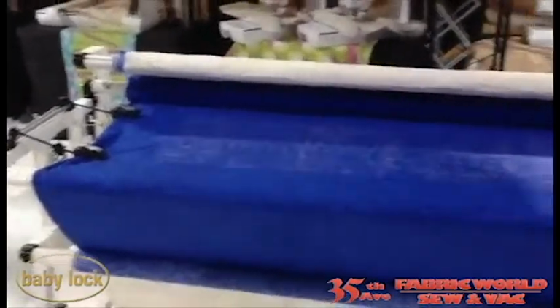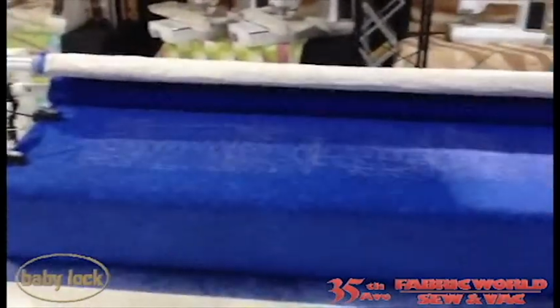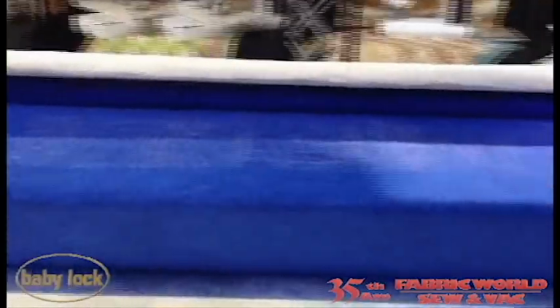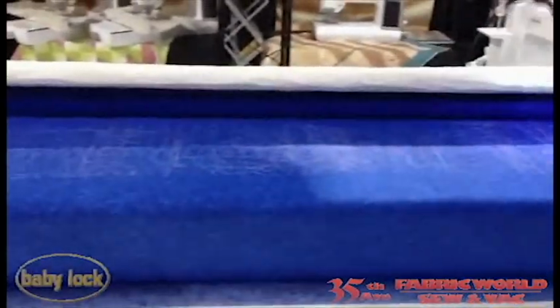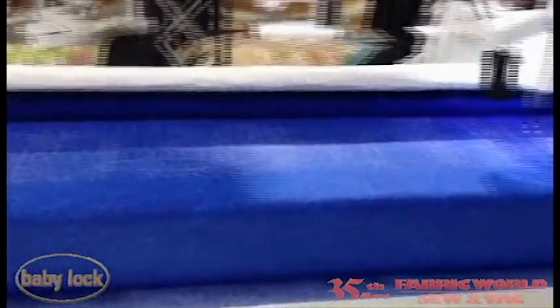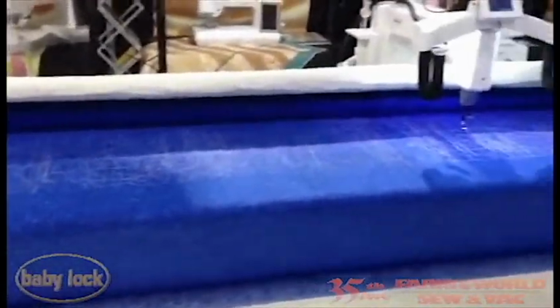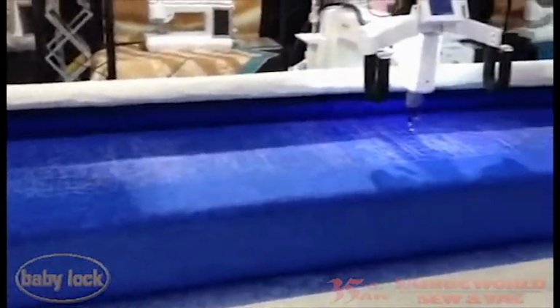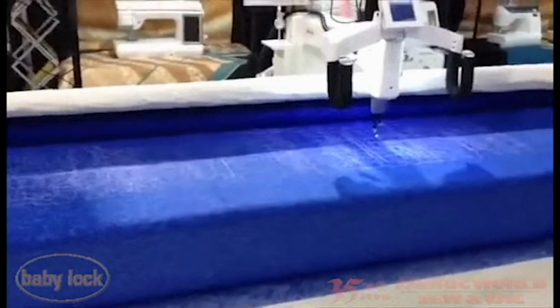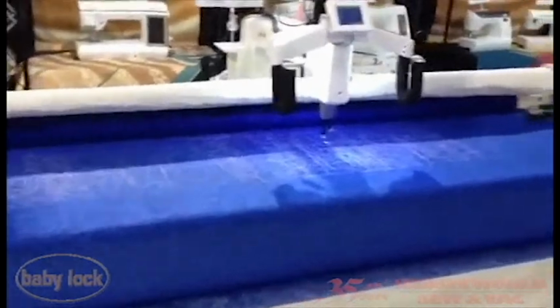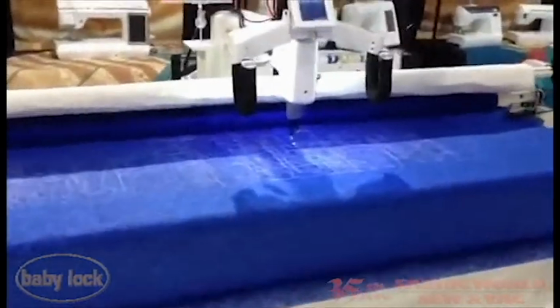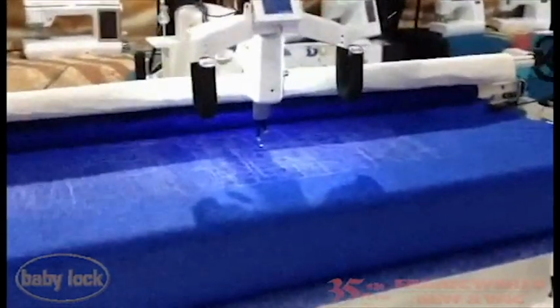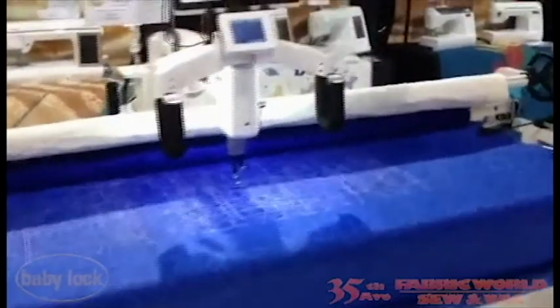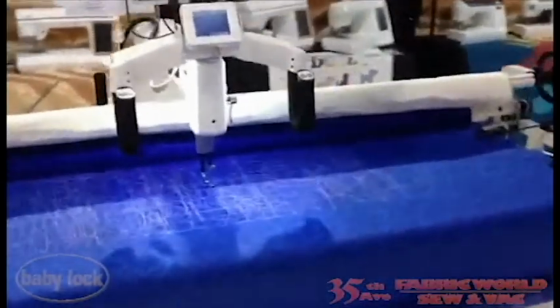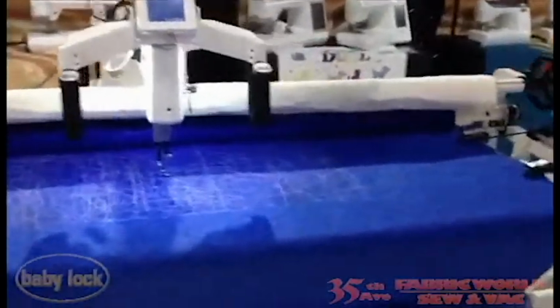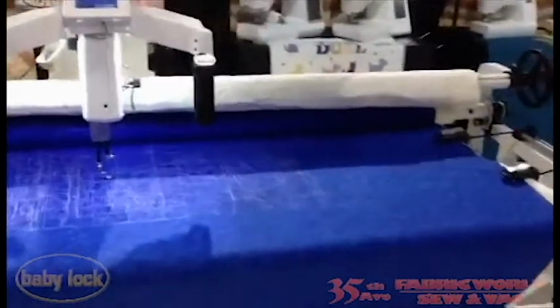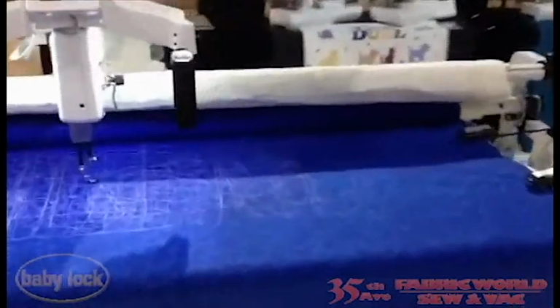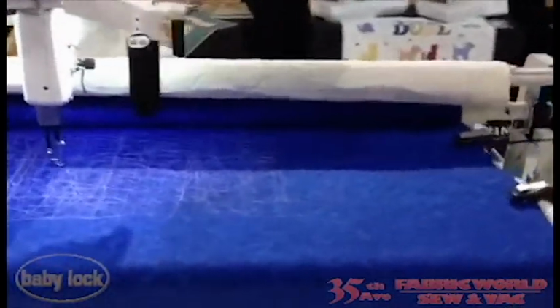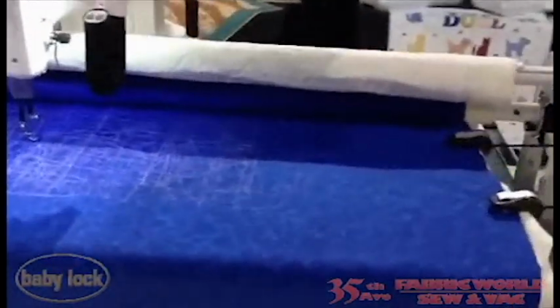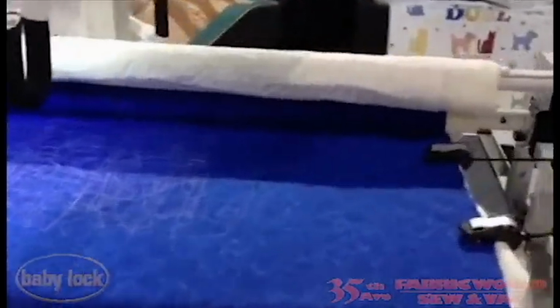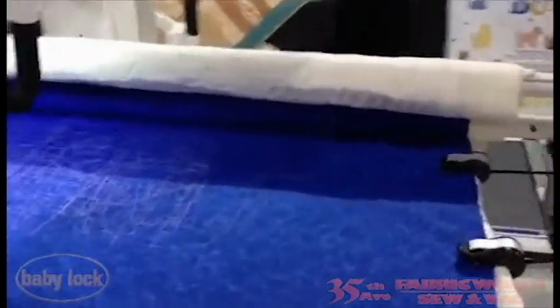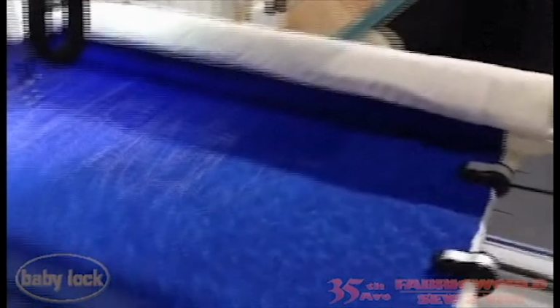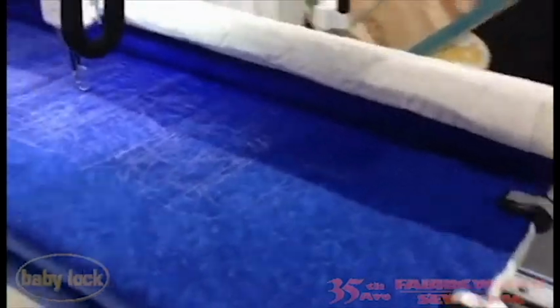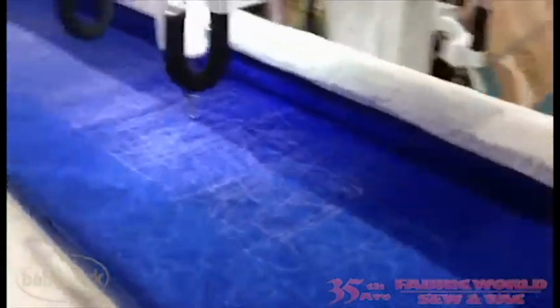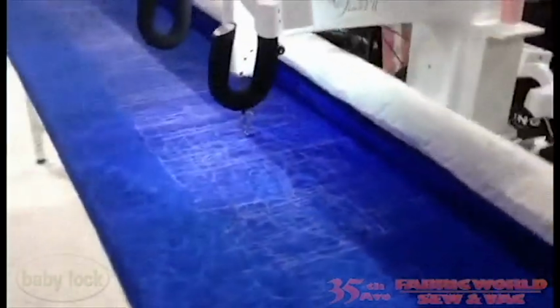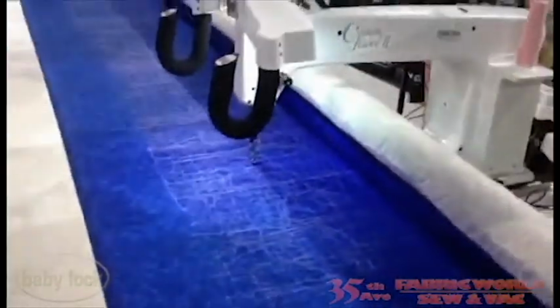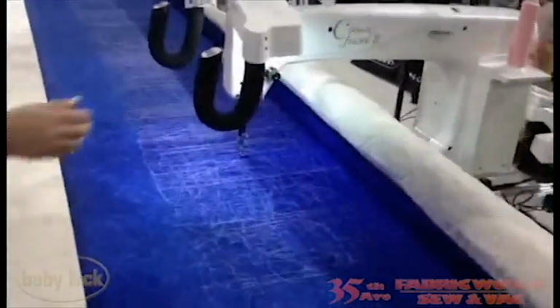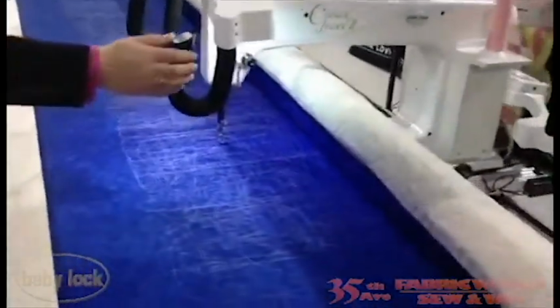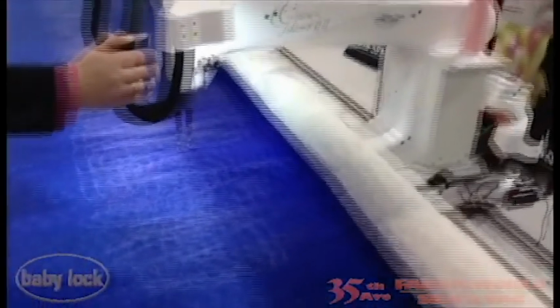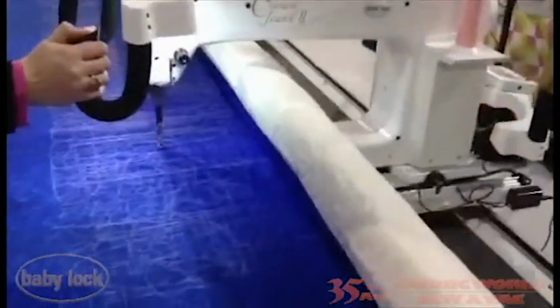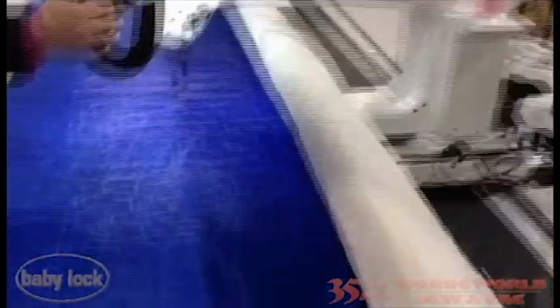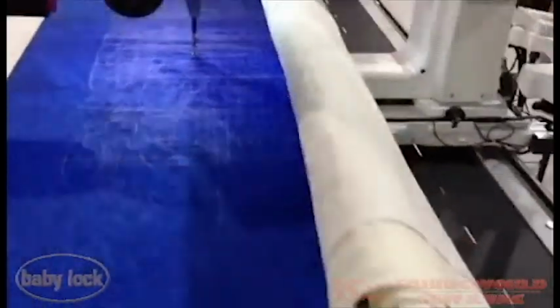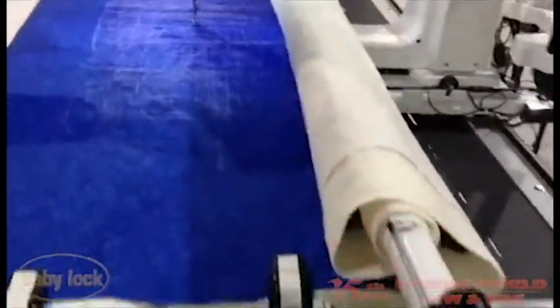This brand new quilt frame can extend your throw area 4 to 6 inches. It's called the Momentum Frame. This new frame can be up to 12 feet long and is made out of sturdy 15 gauge steel construction.